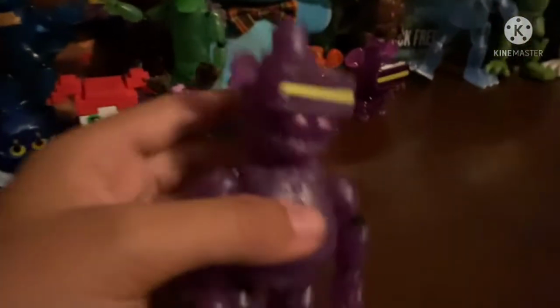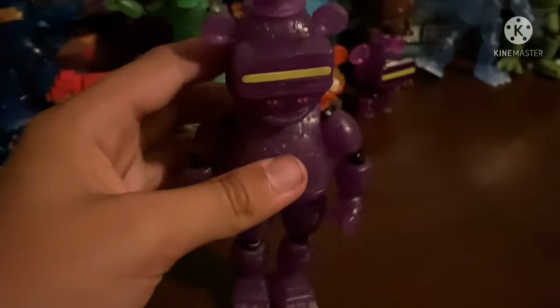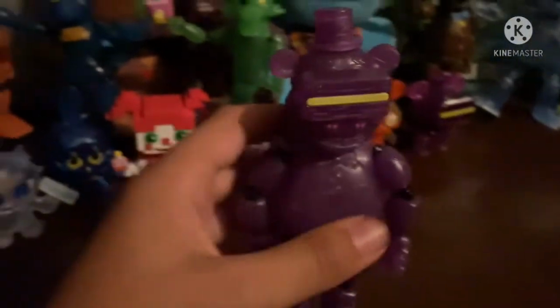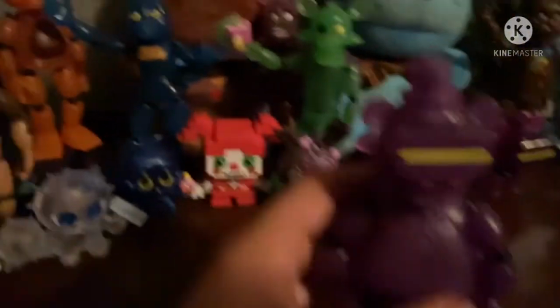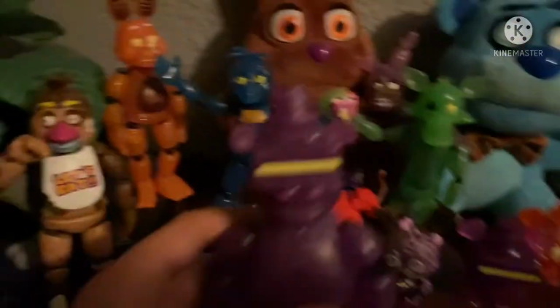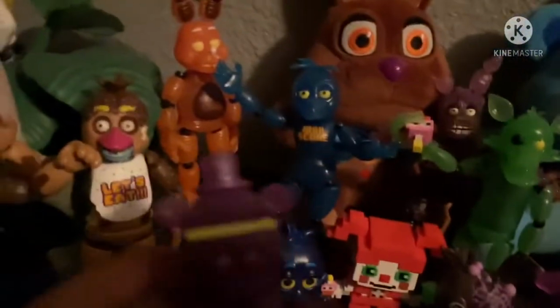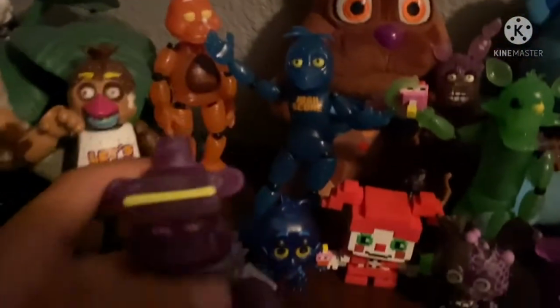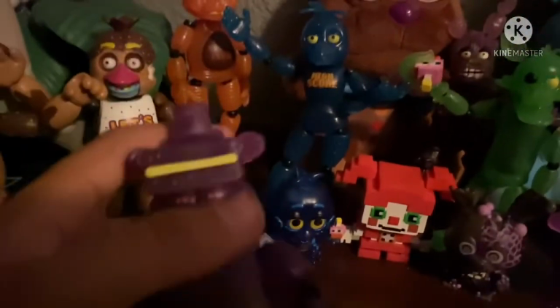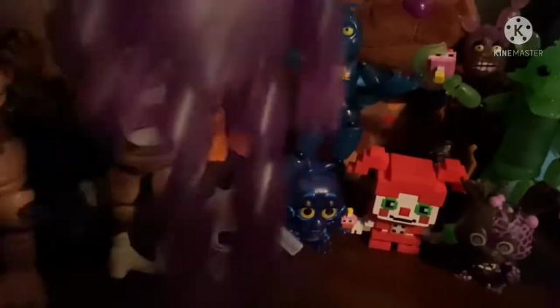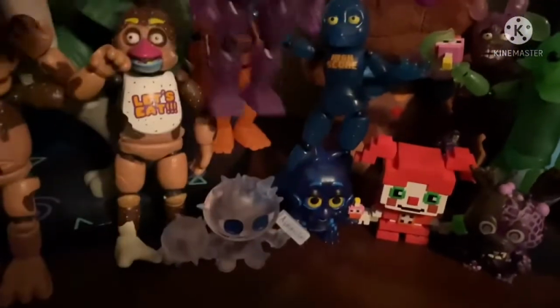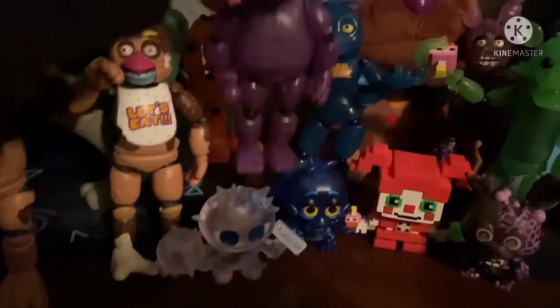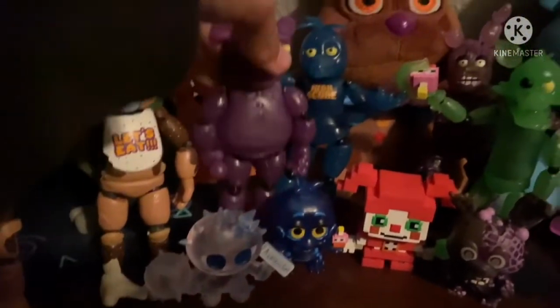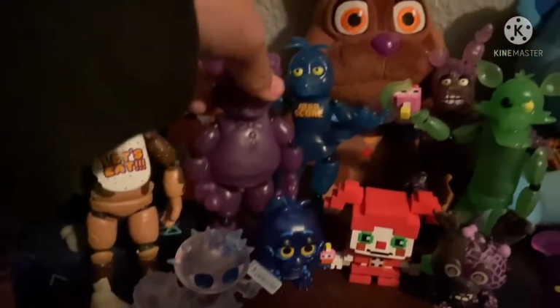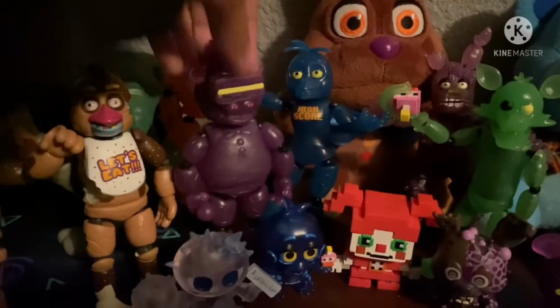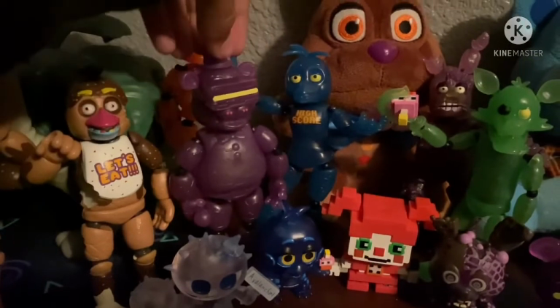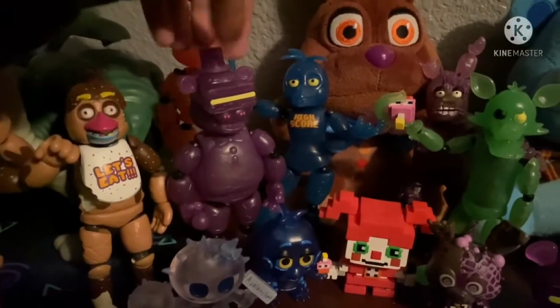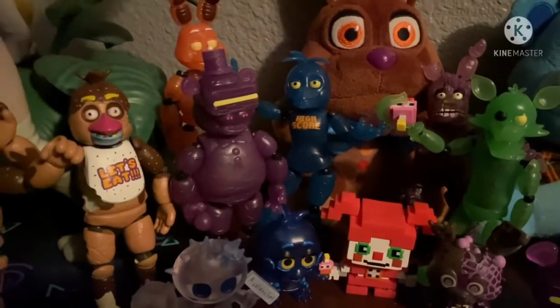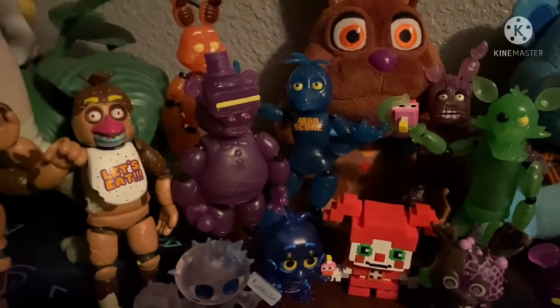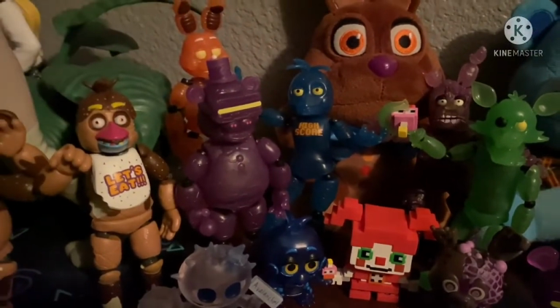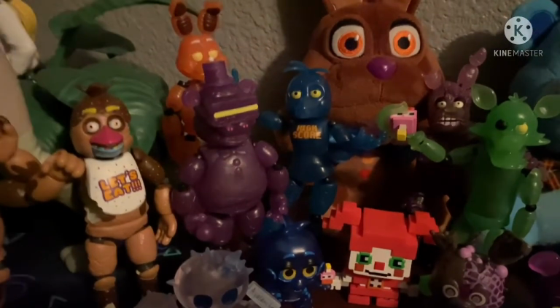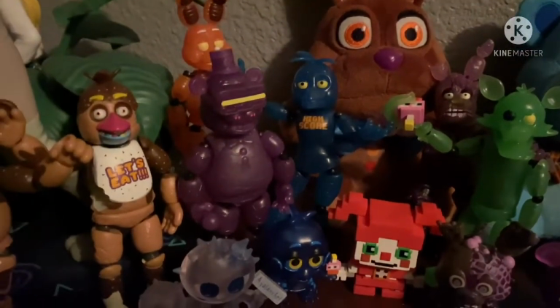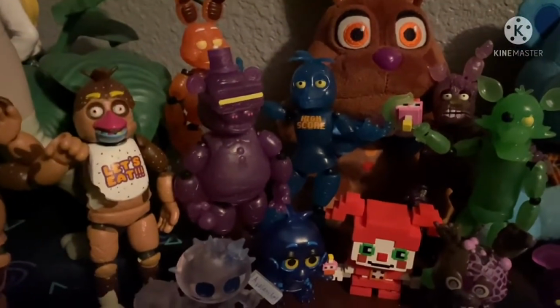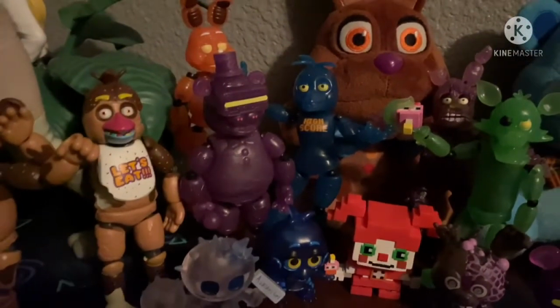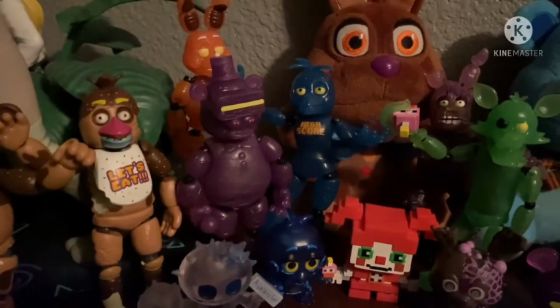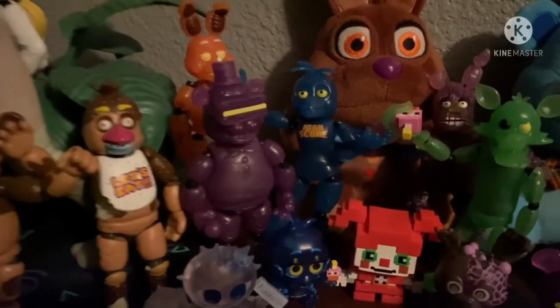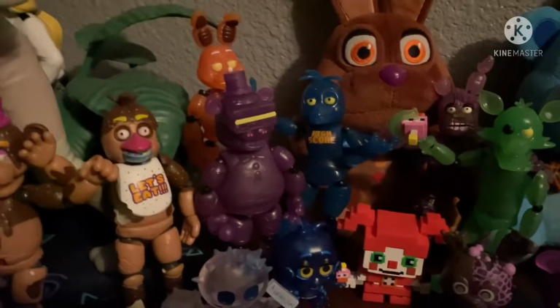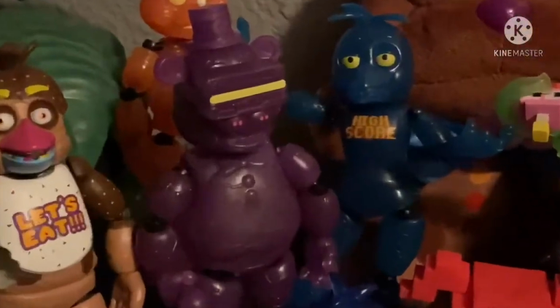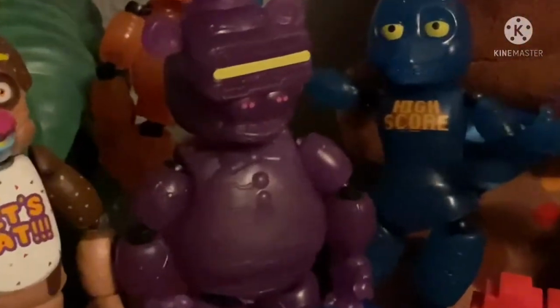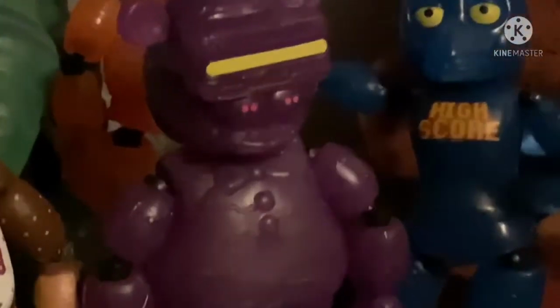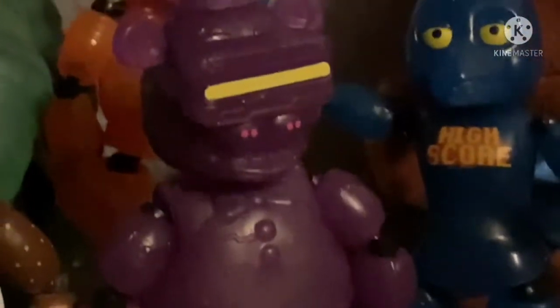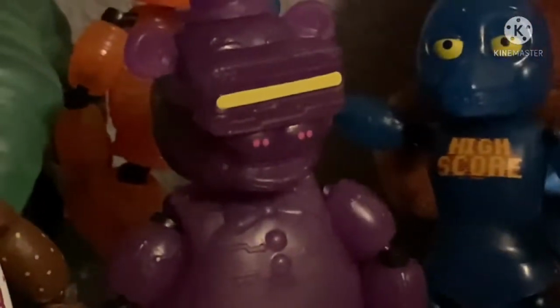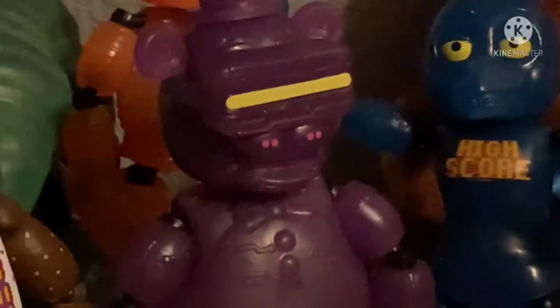I do hope in the future we can get action figures of the Toy animatronics now that we have molds of them, so I'm really hoping we can get them in the future. Let's see this guy in the dark.